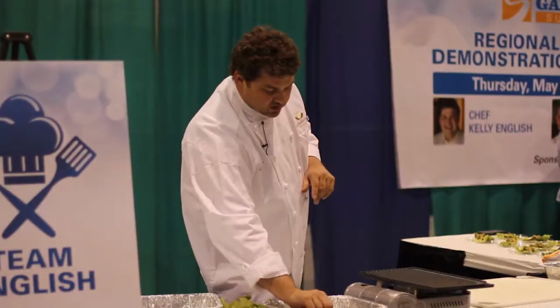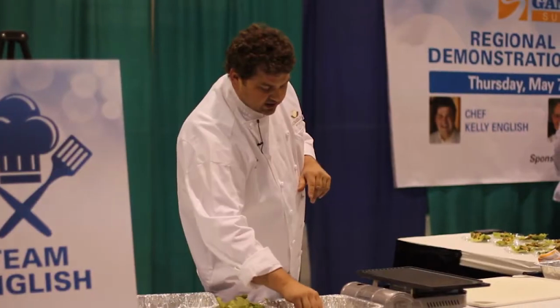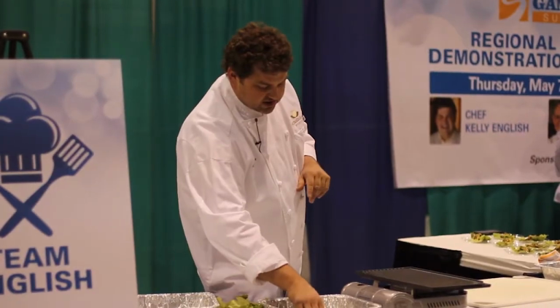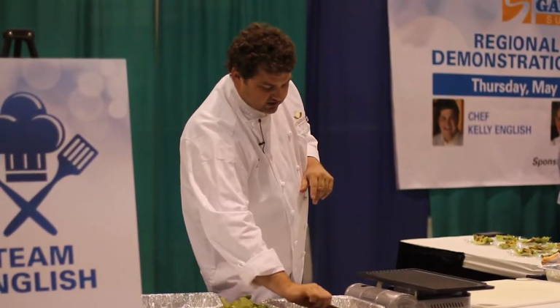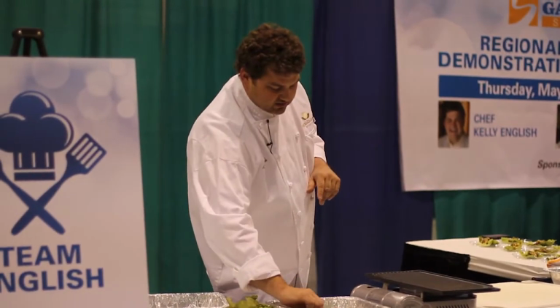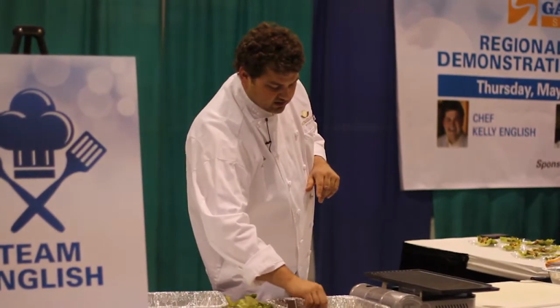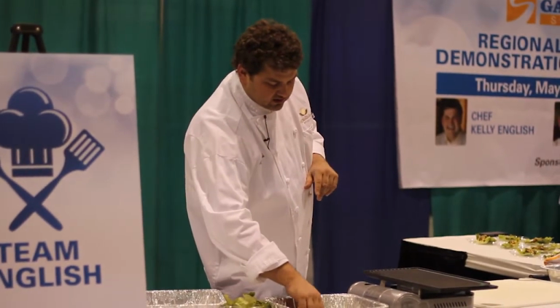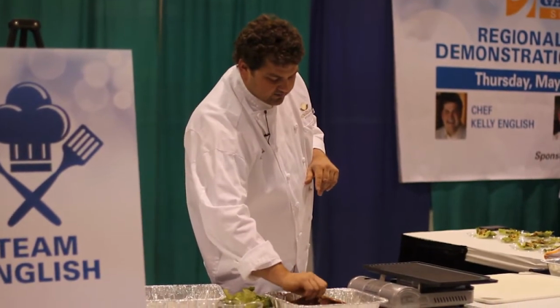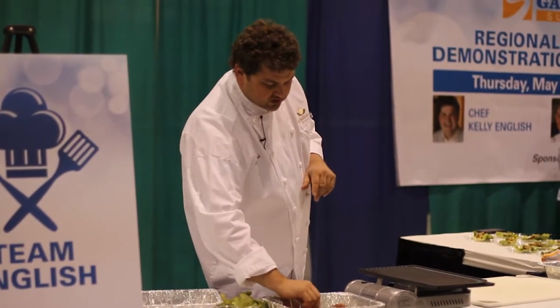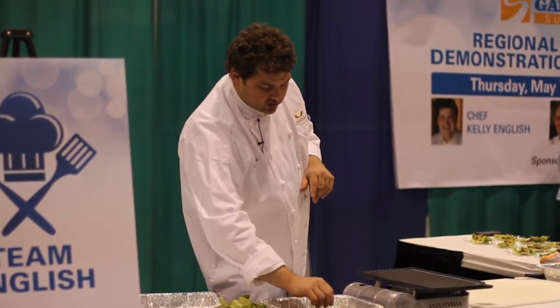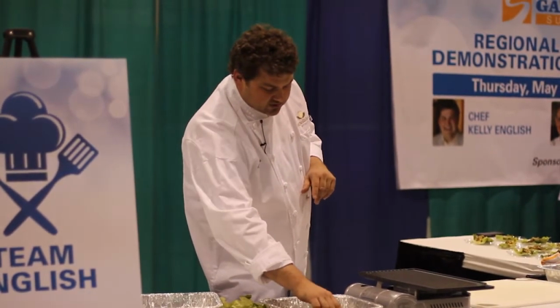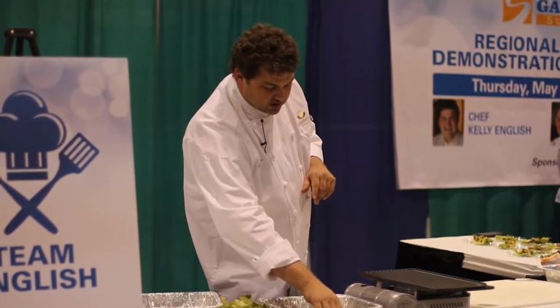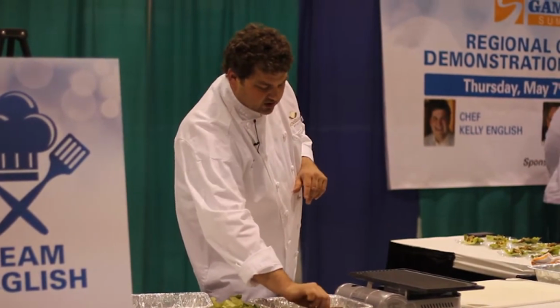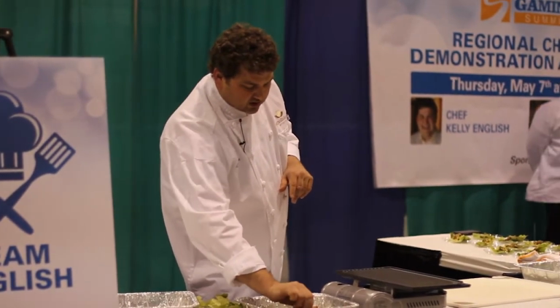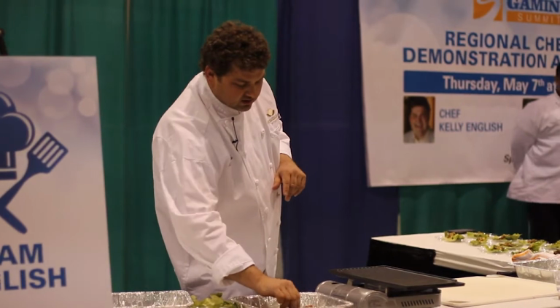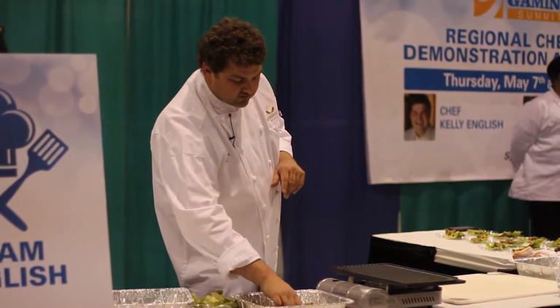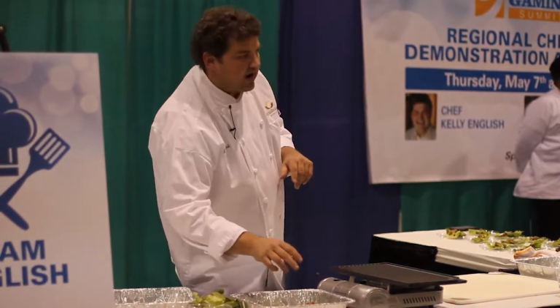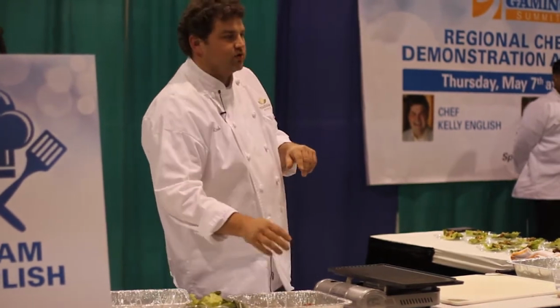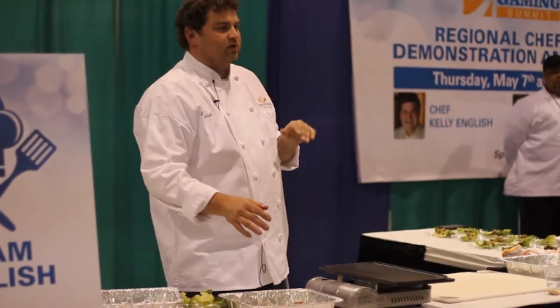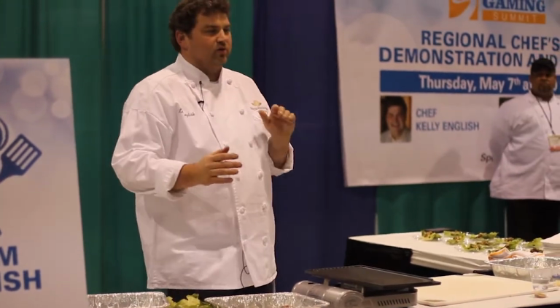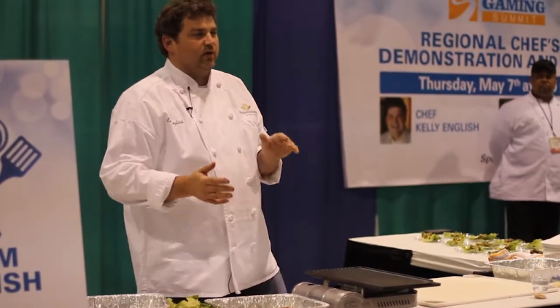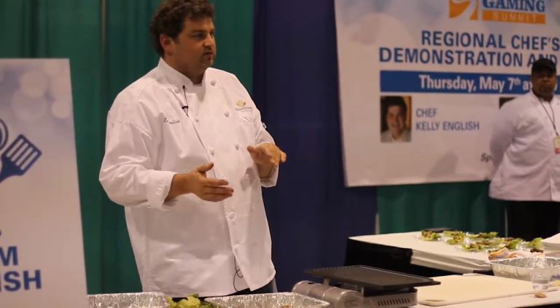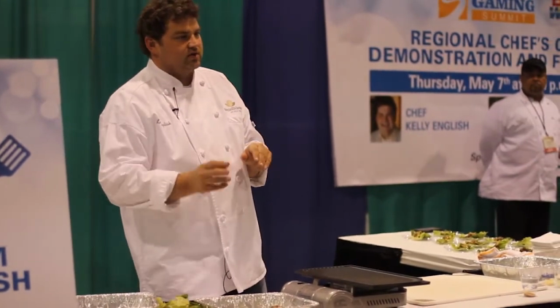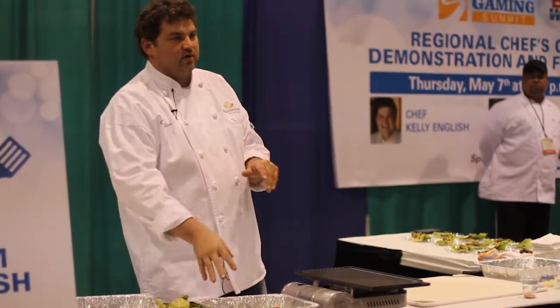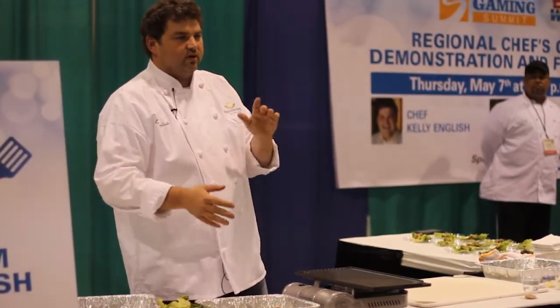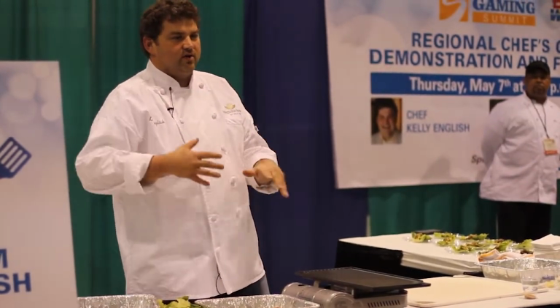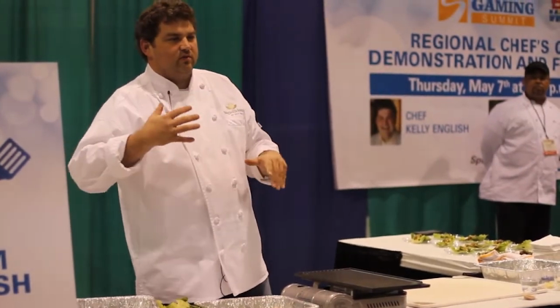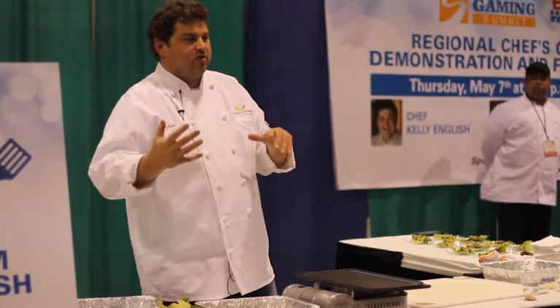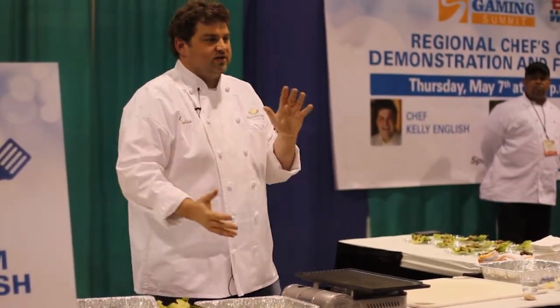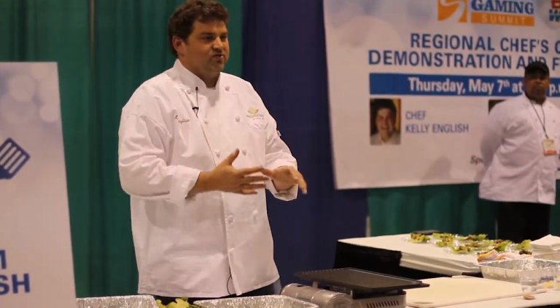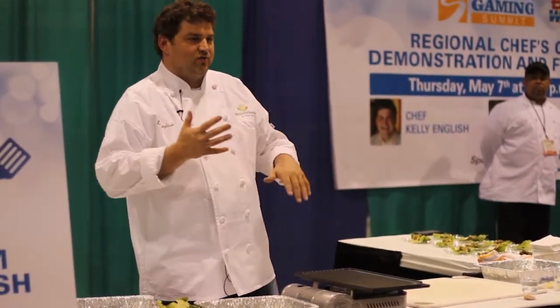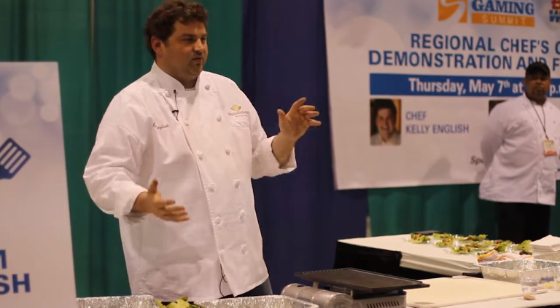We're just going to let this sit. Short ribs you can either cook for hours or you can cook them really quickly — either 30 seconds or 3 hours.